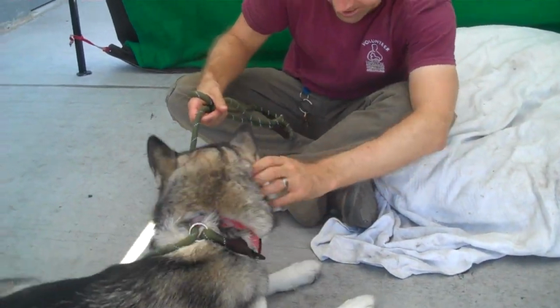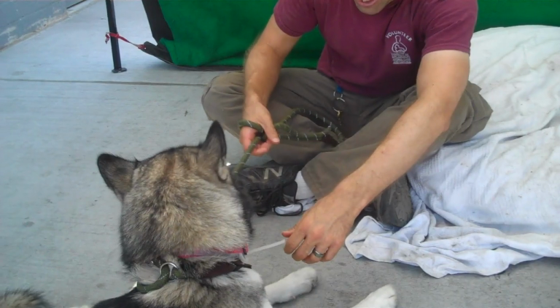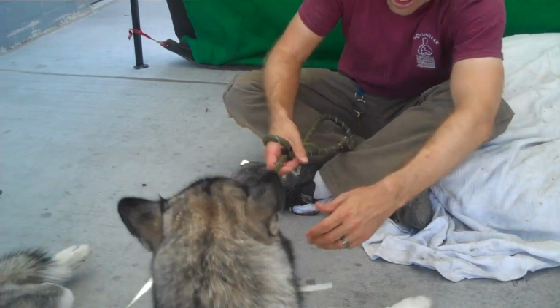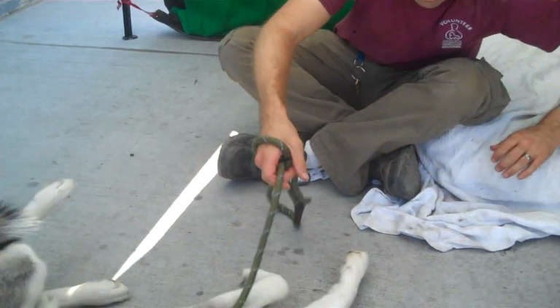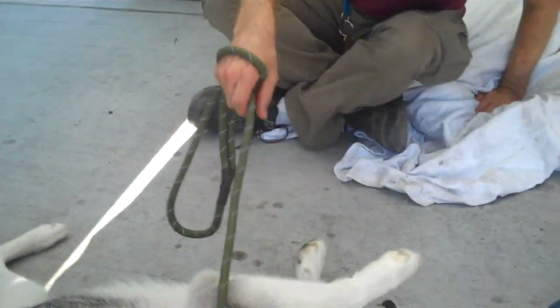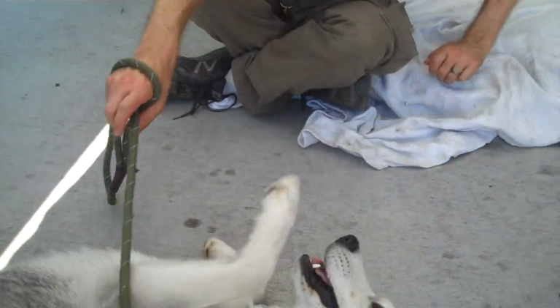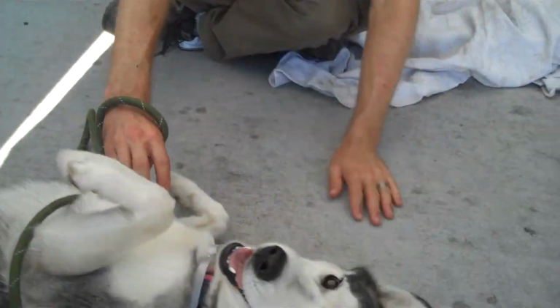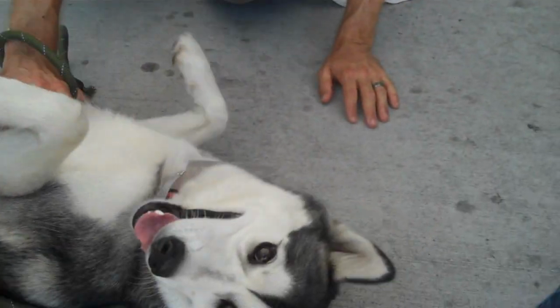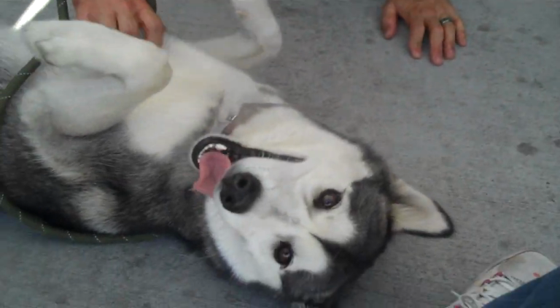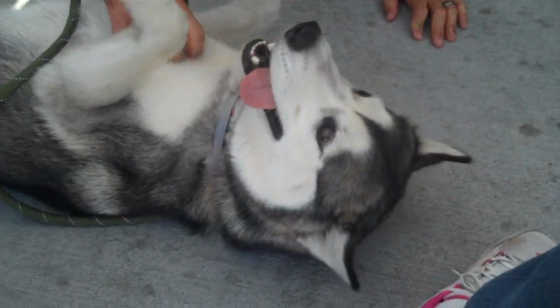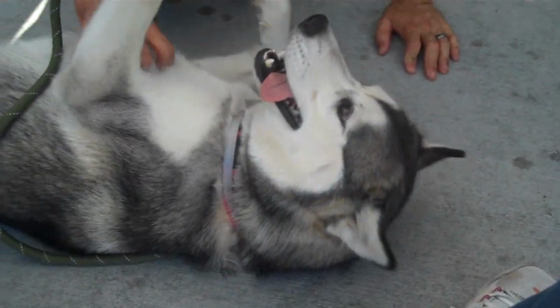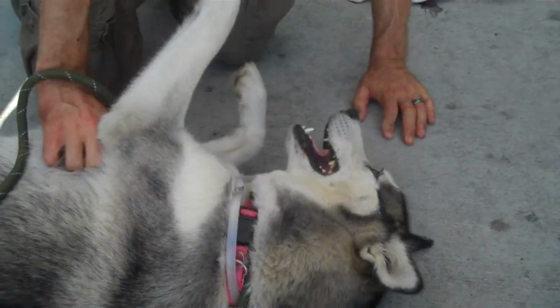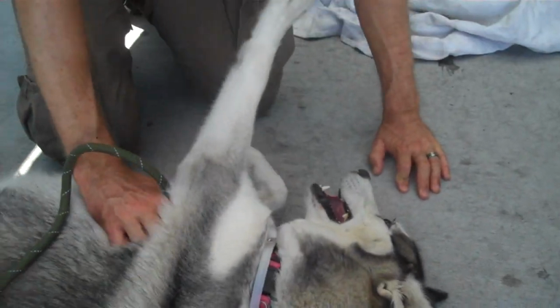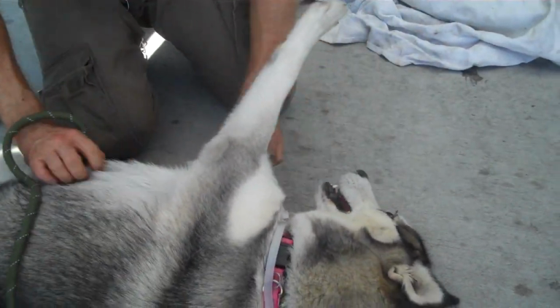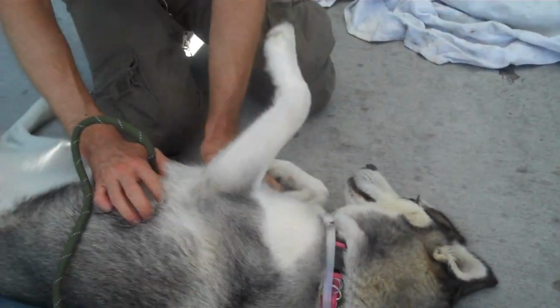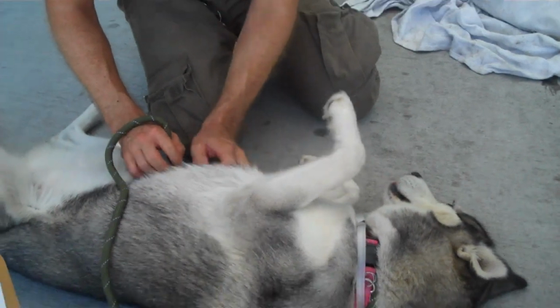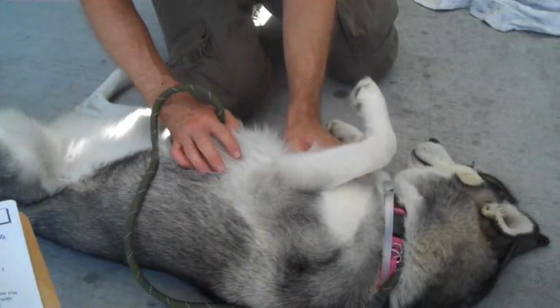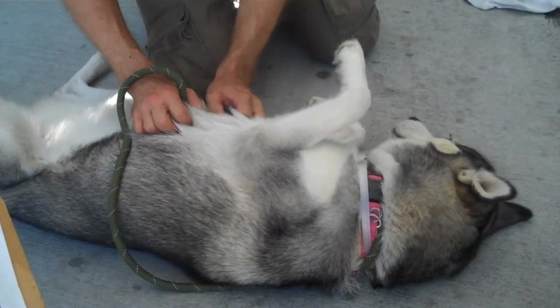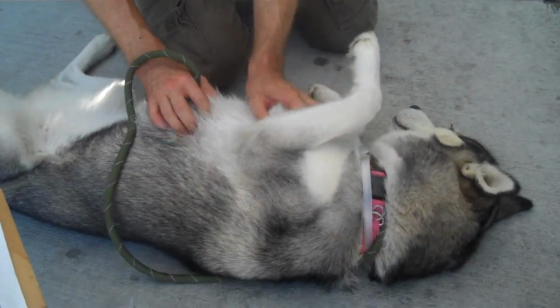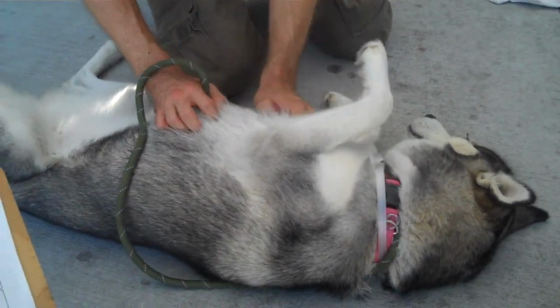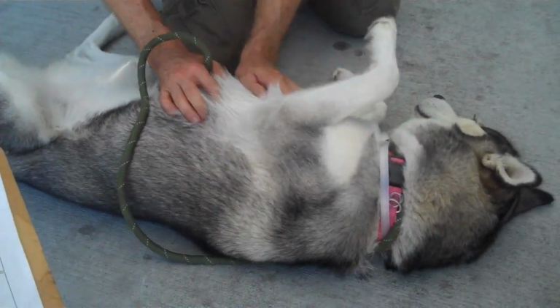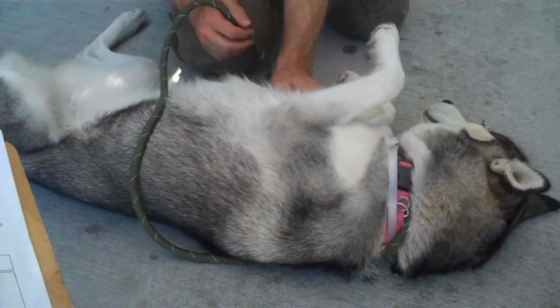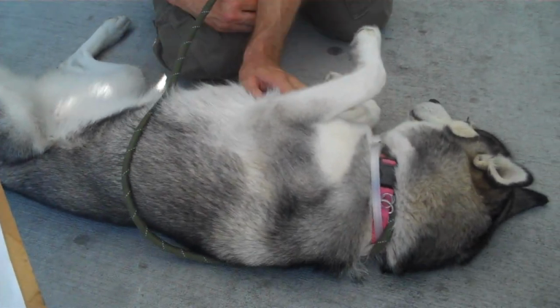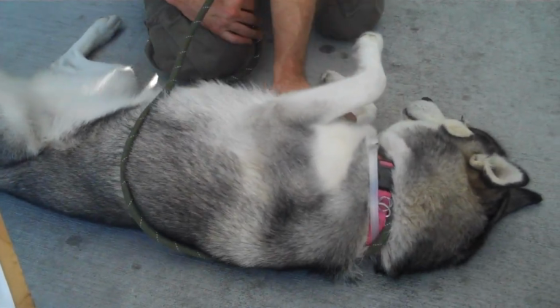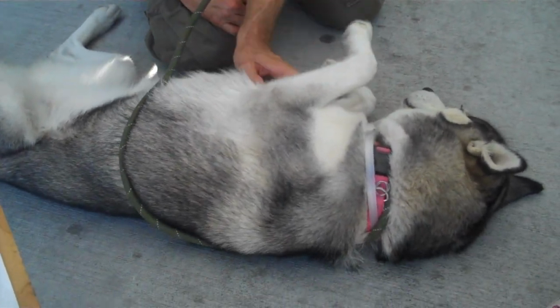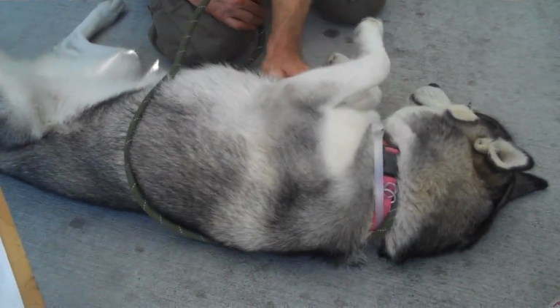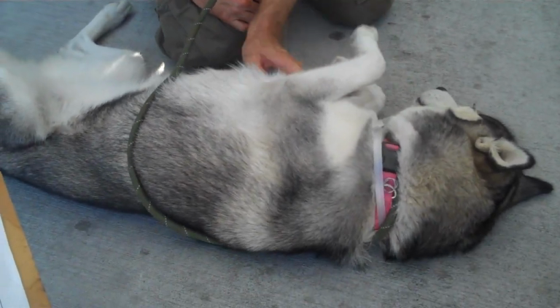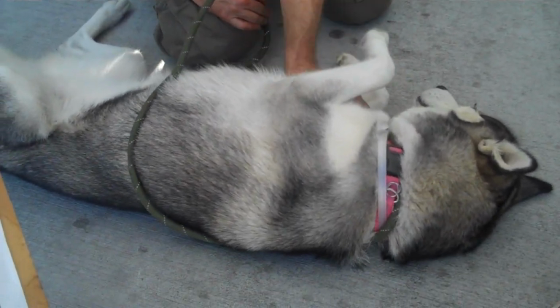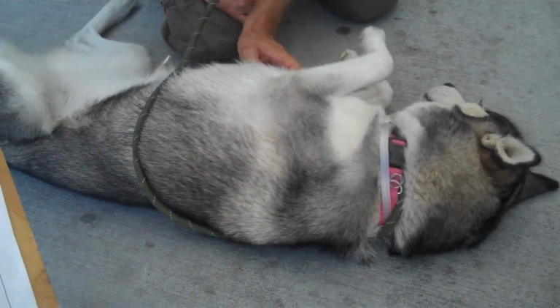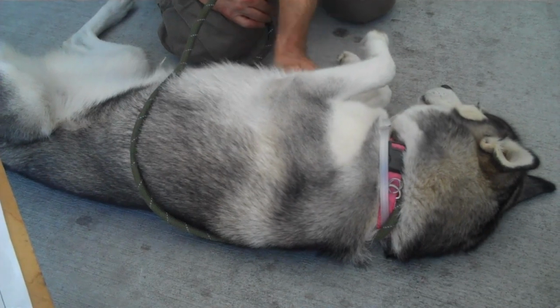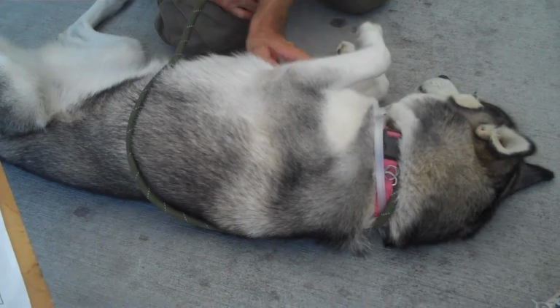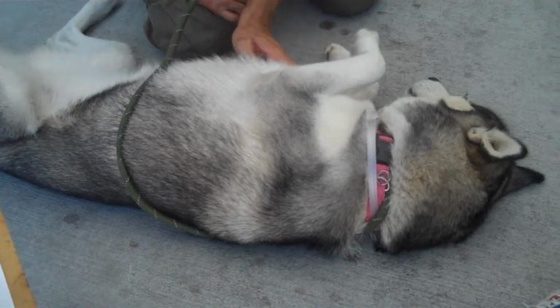There we go — what a sweet girl, there's a good girl. That's my girl, now we see what you like. Here's my girl. Oh my goodness, she's a sweetheart. Like I said, very affectionate. And calm.